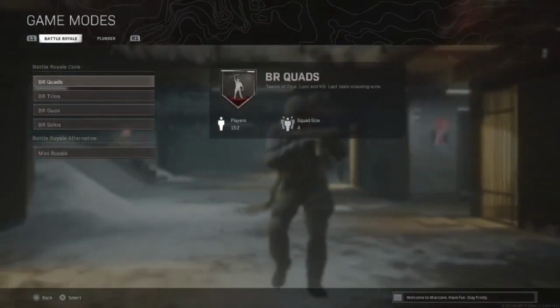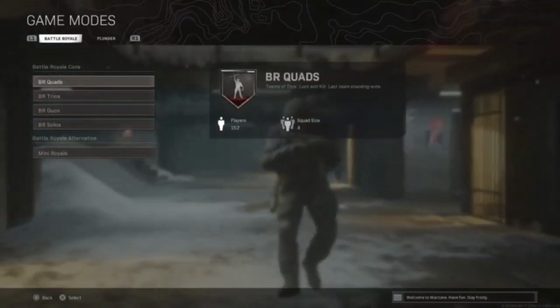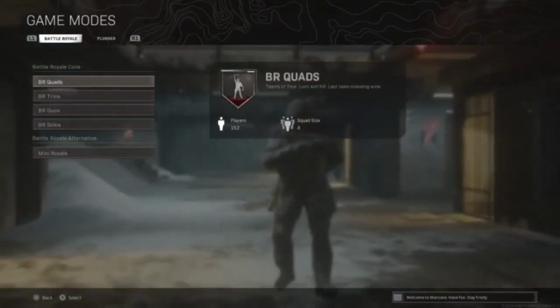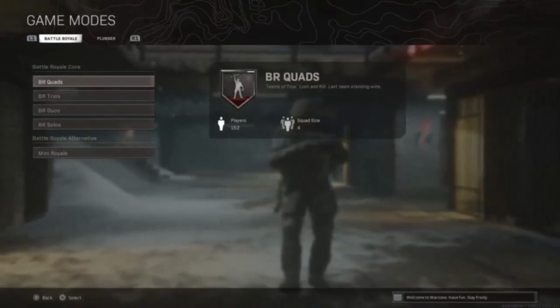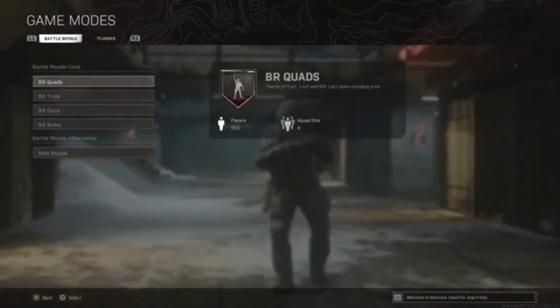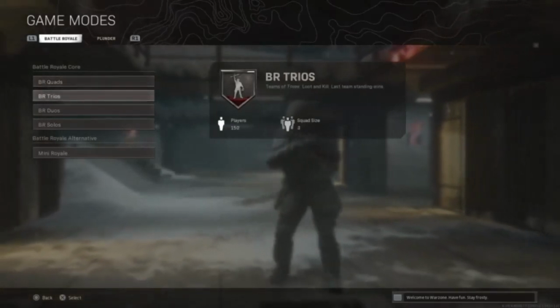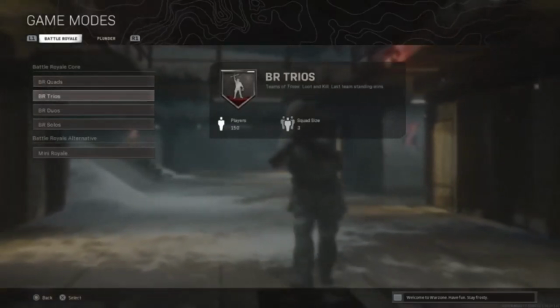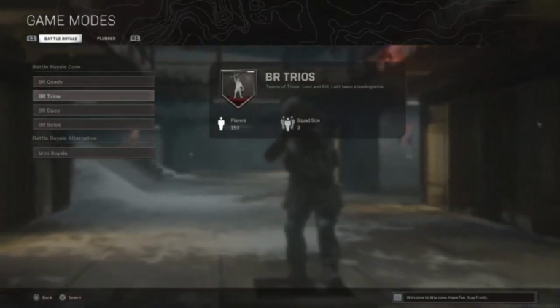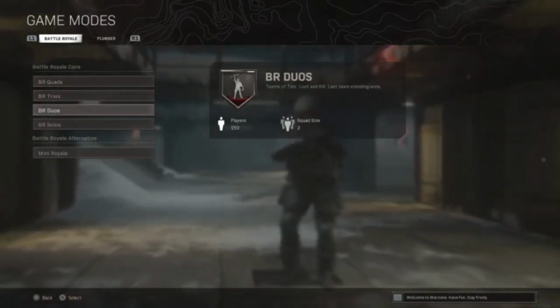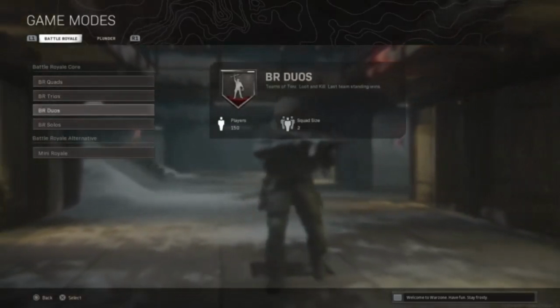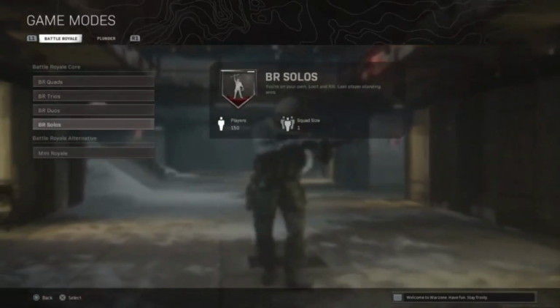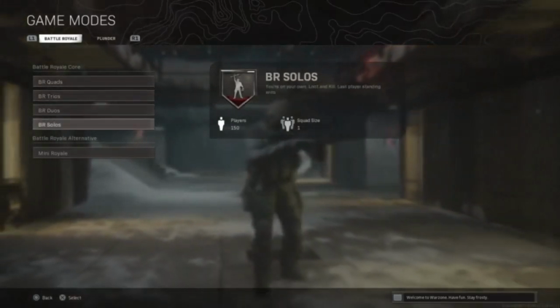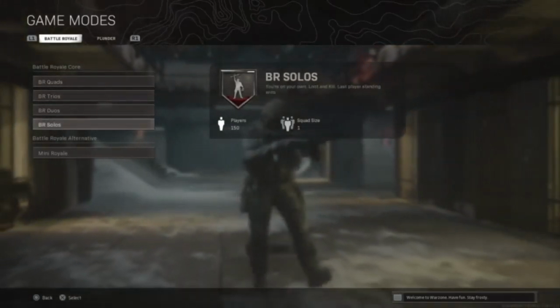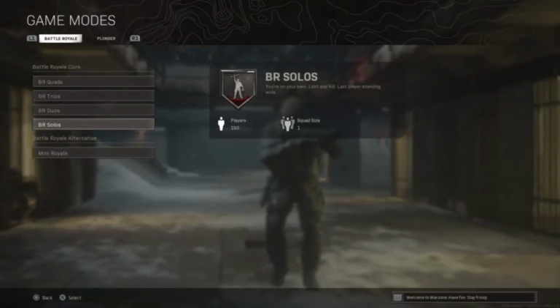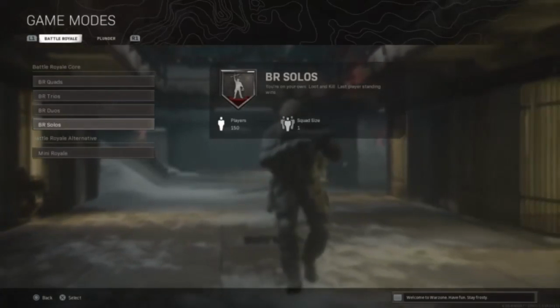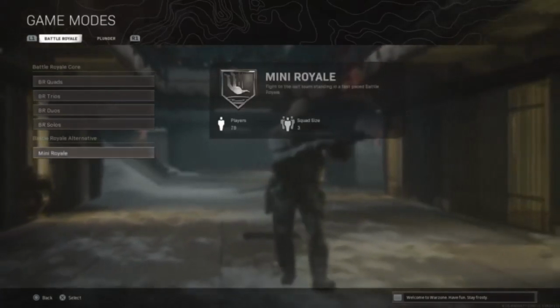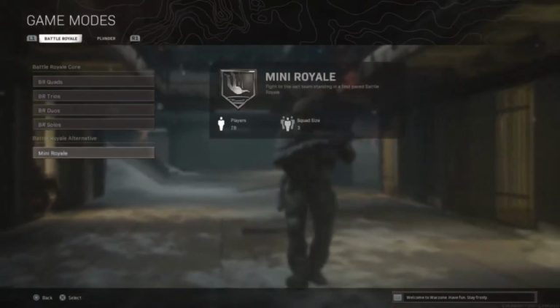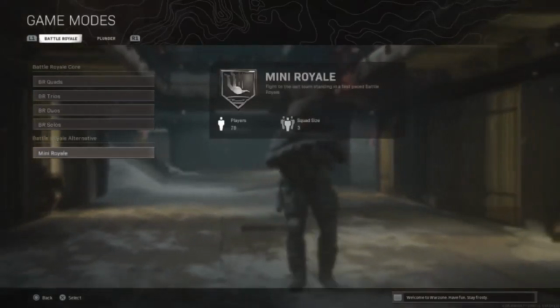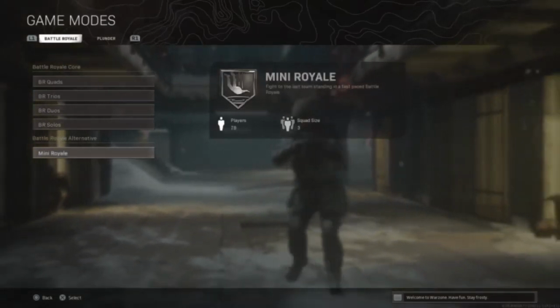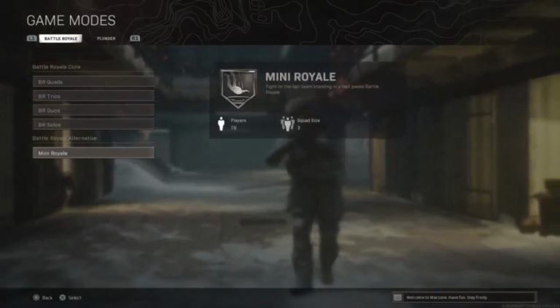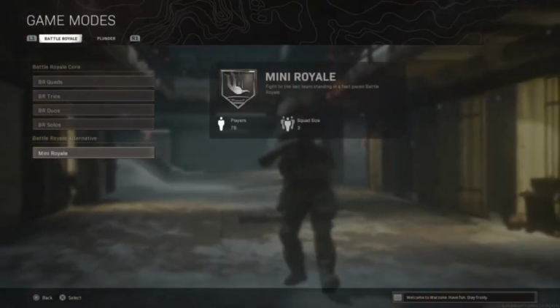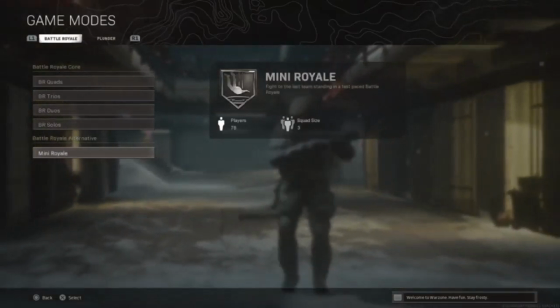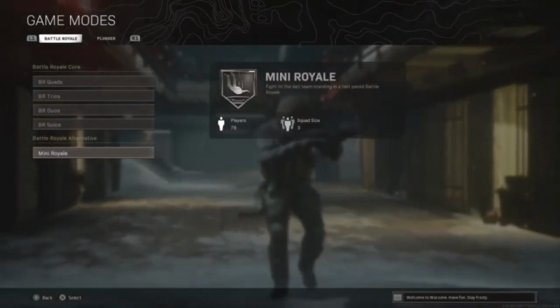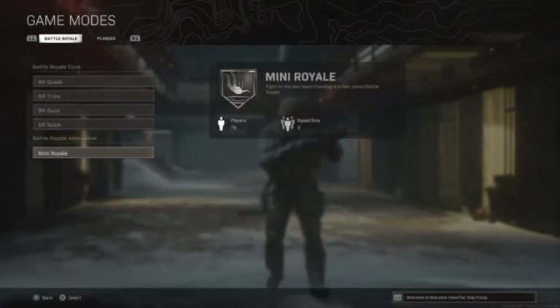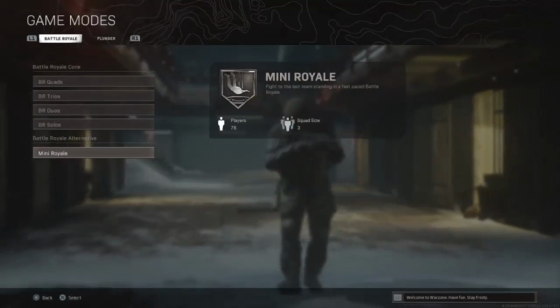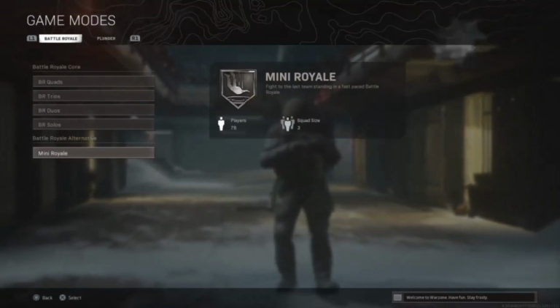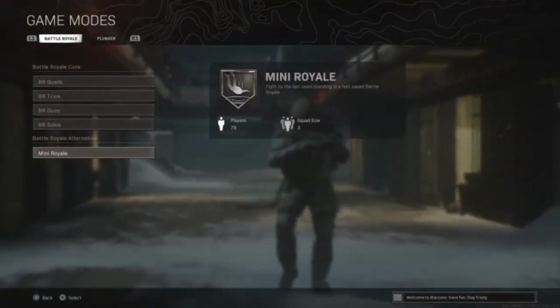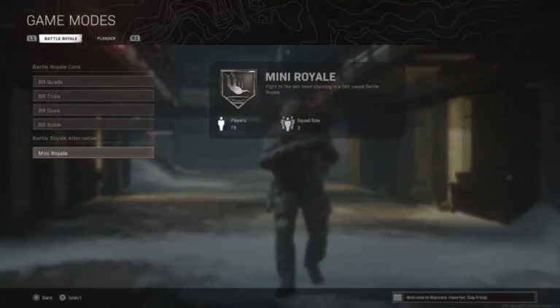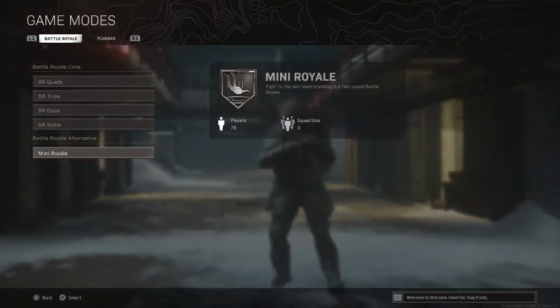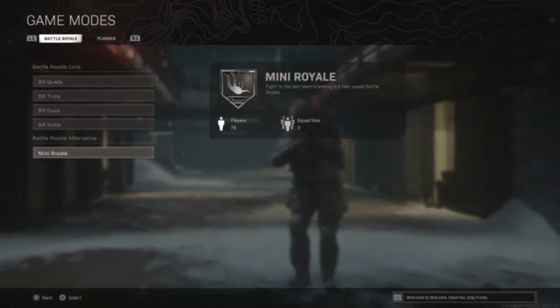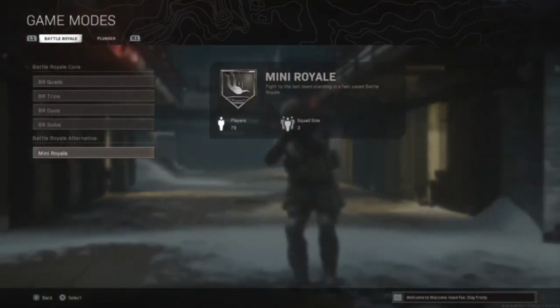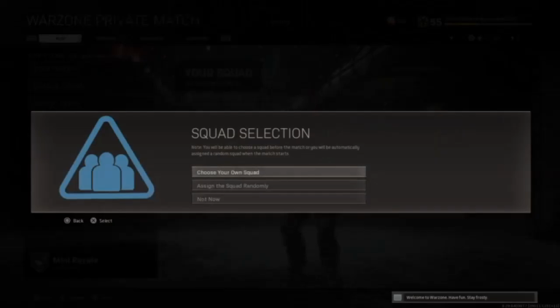If you notice, in those four options — quads, trios, duos, solos — you have to have 150 players in order to play. If you go down to Mini Royale, you'll notice it goes down to 78. That's not the maximum number of players; you can actually have much less than that. So what we're going to do is click Mini Royale.